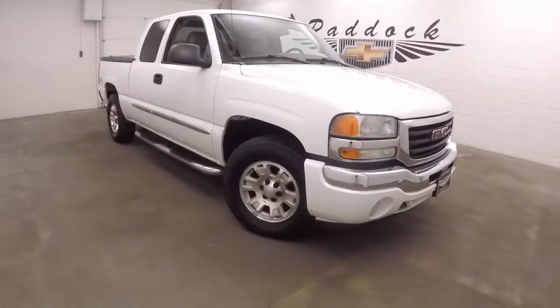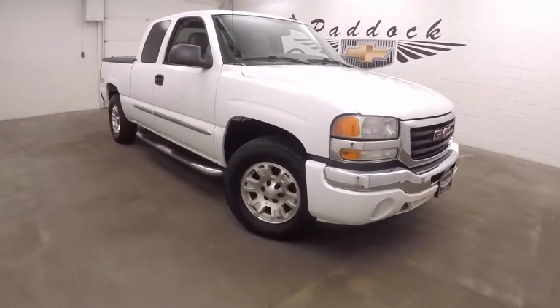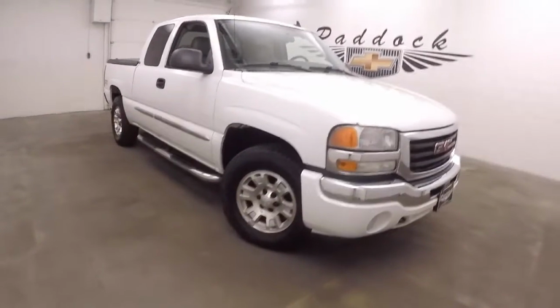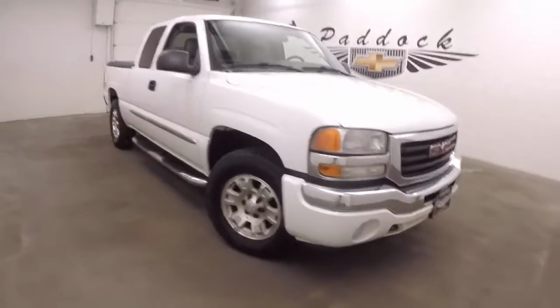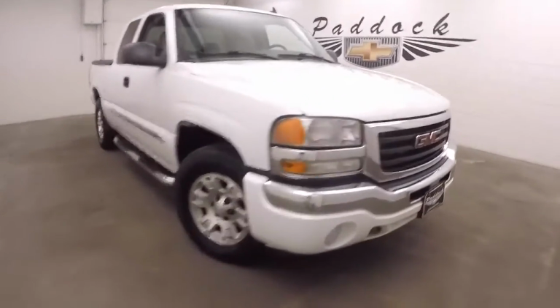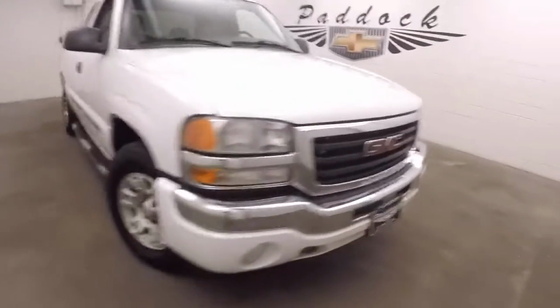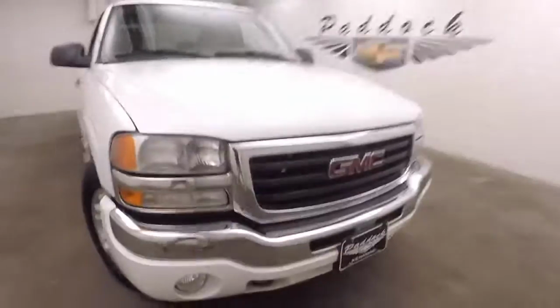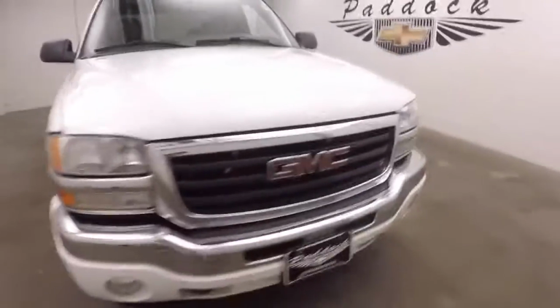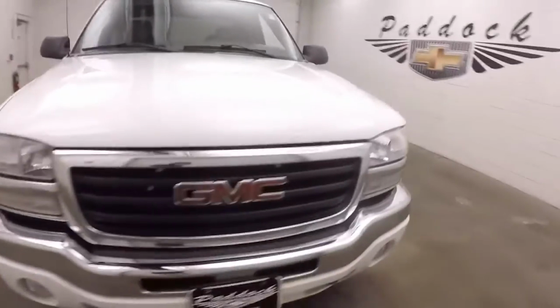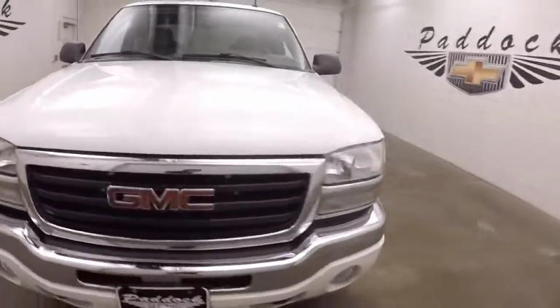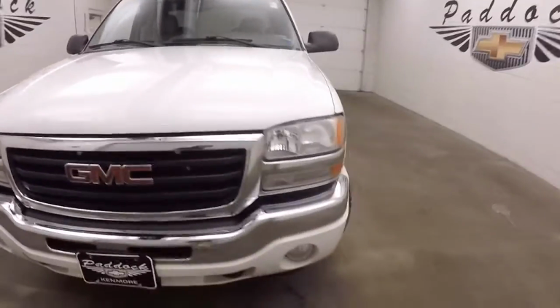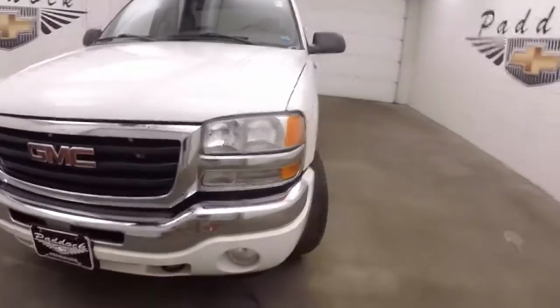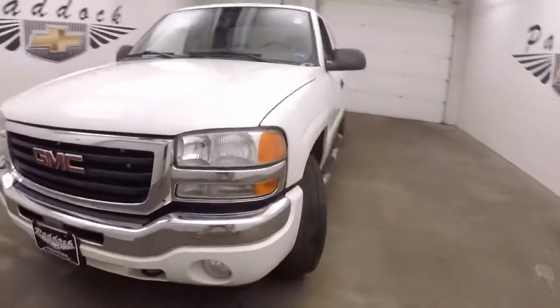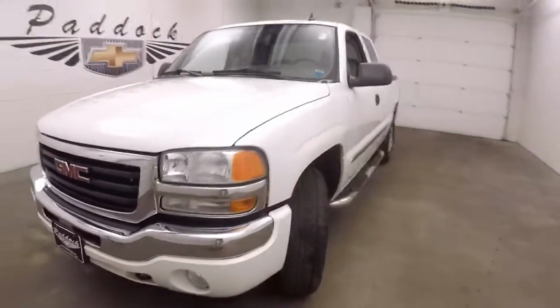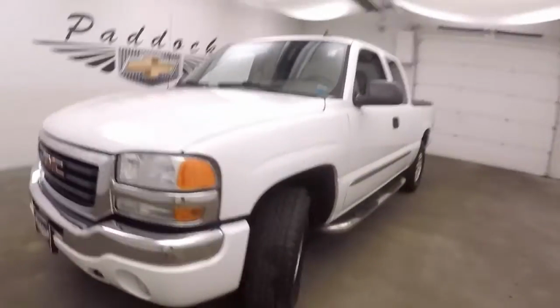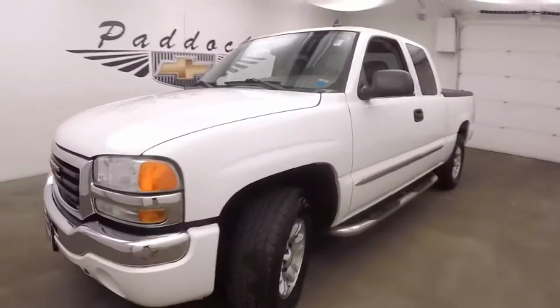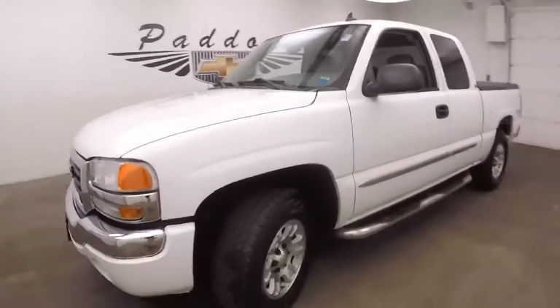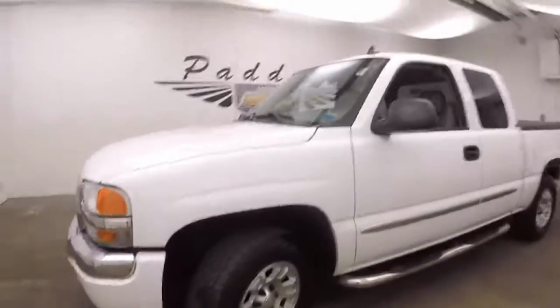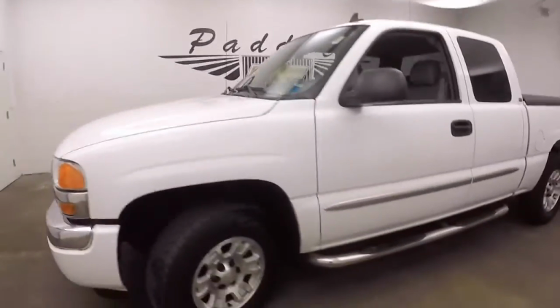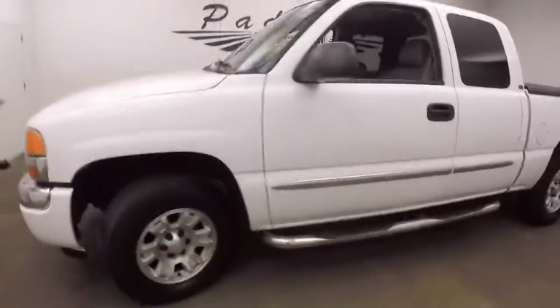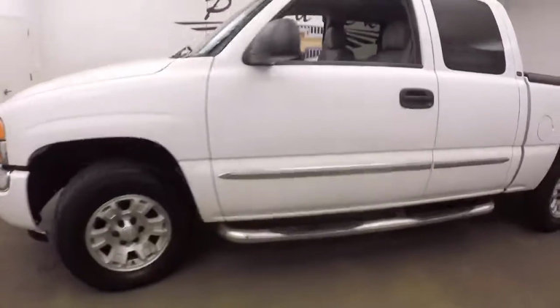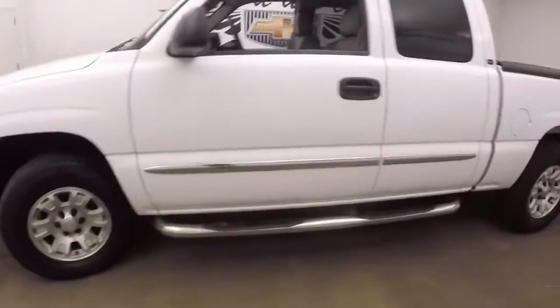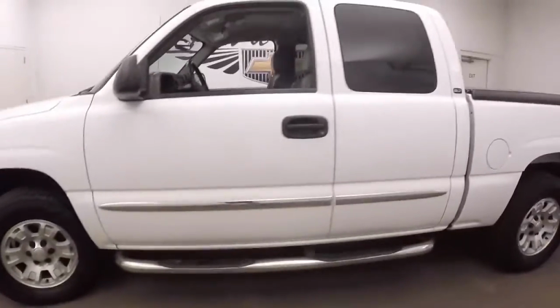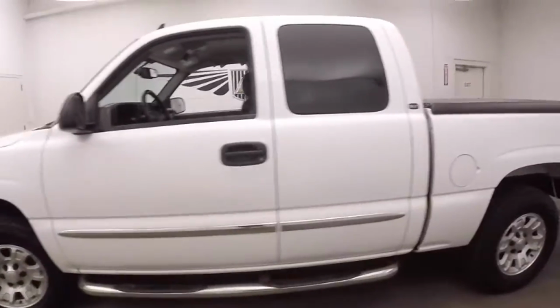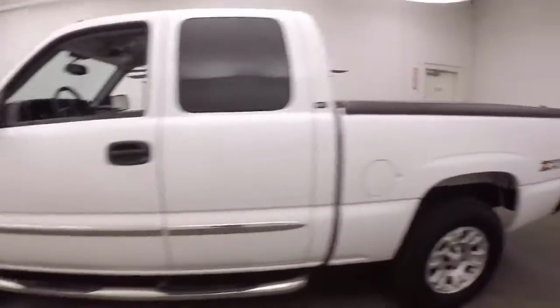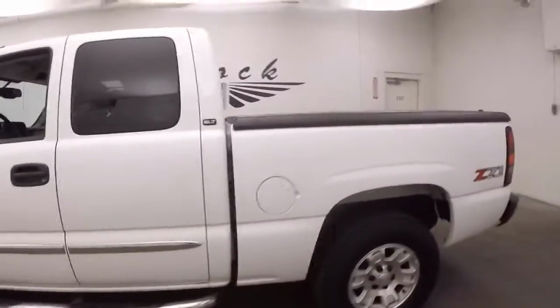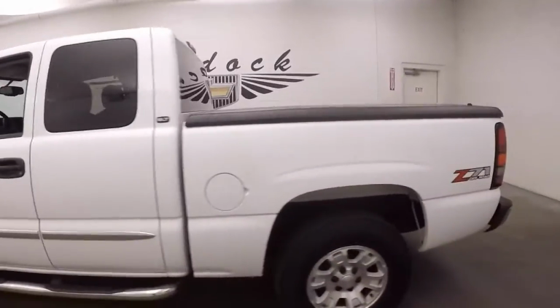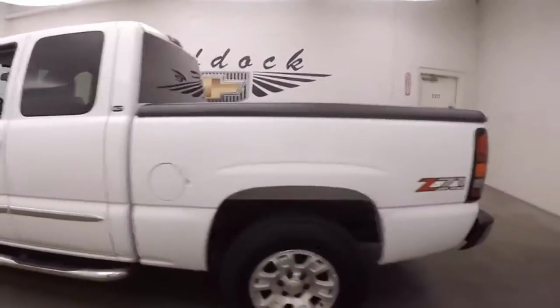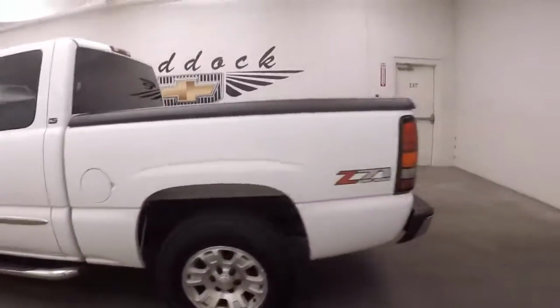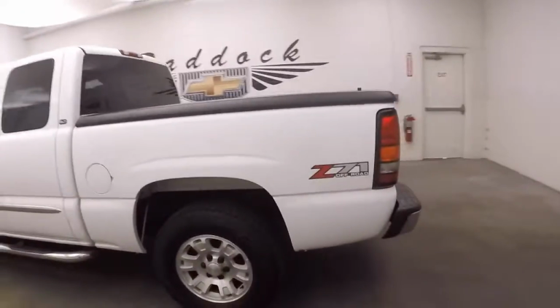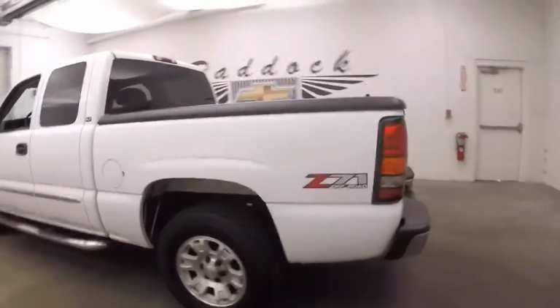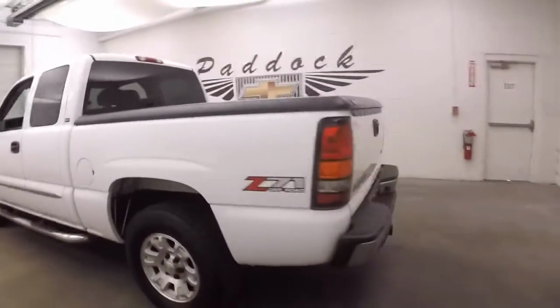This is a 2007 GMC Sierra, it's a 1500, nice white paint, alloy wheels and running boards going down the side. This has a Z71 off-road package.